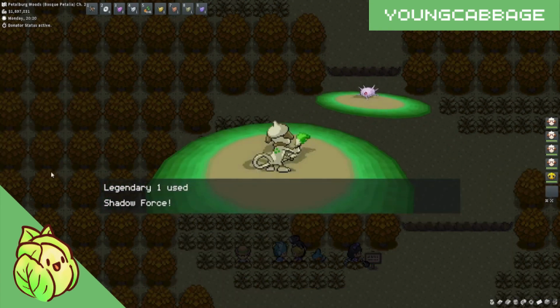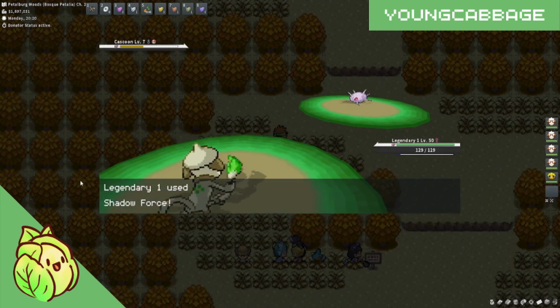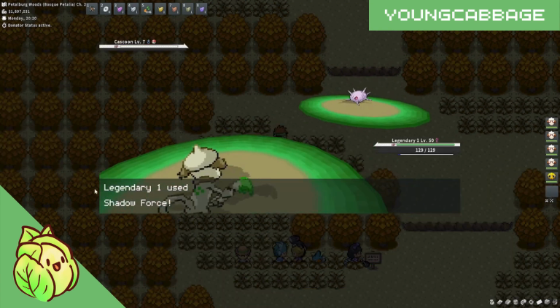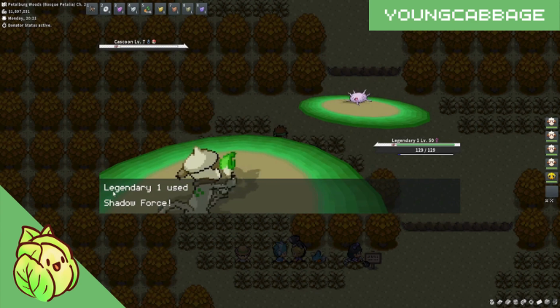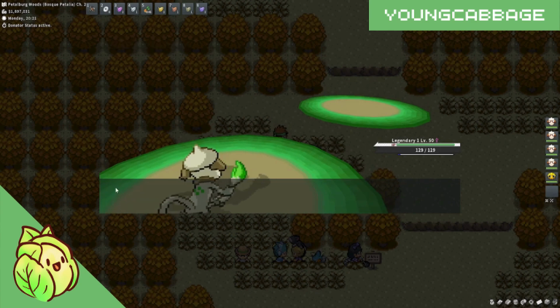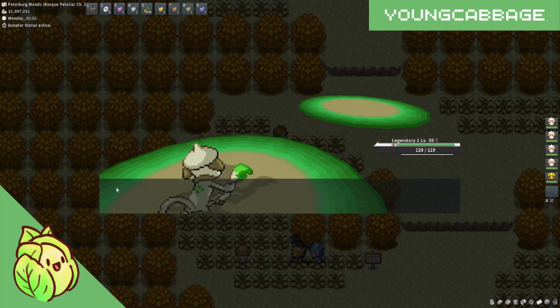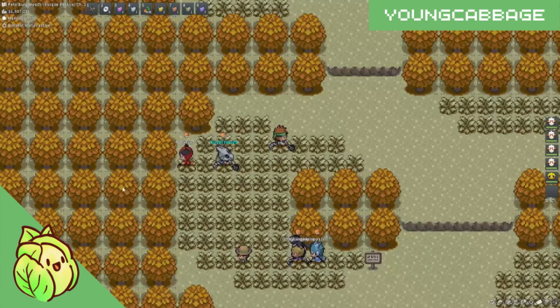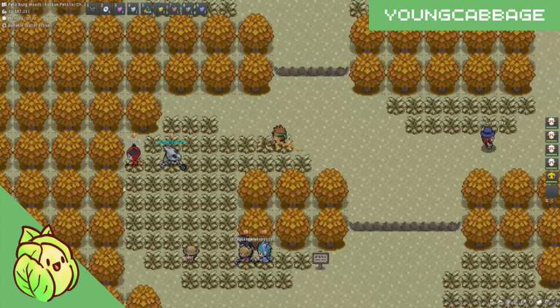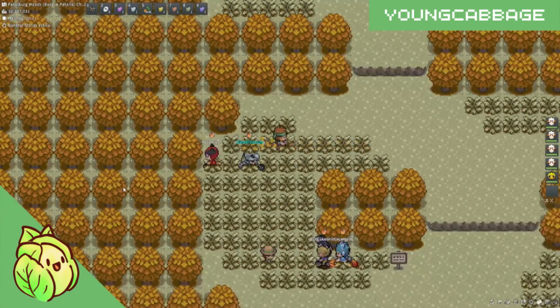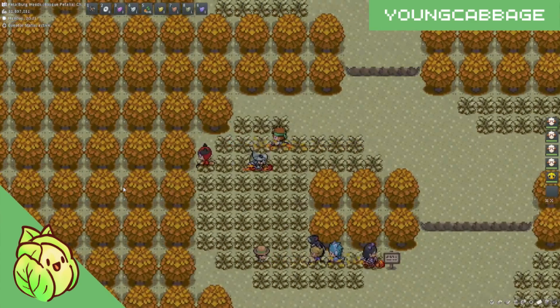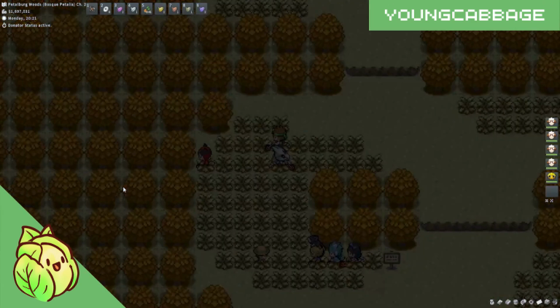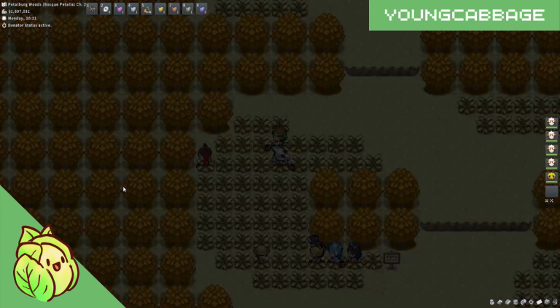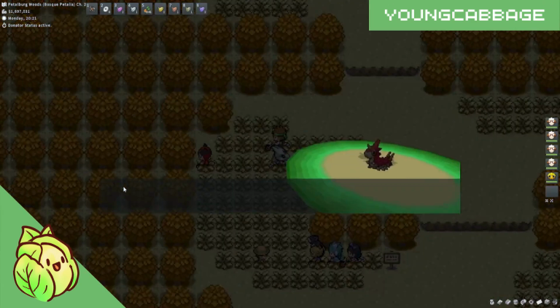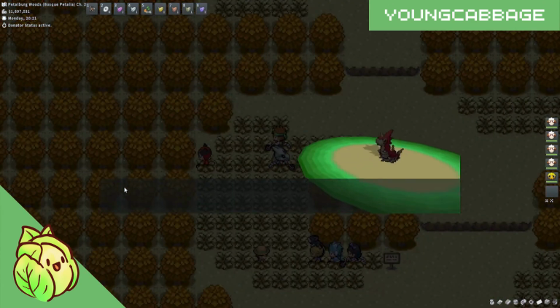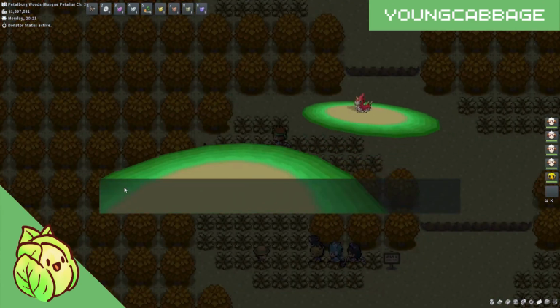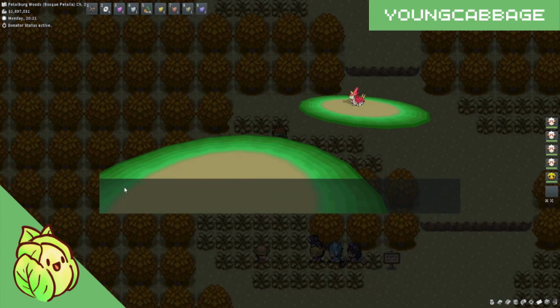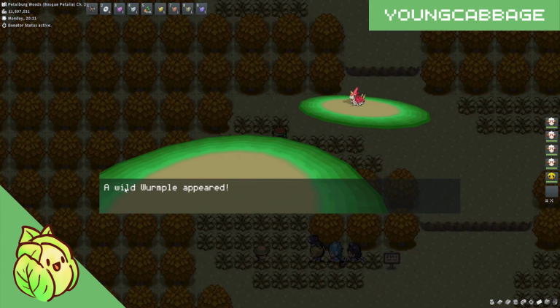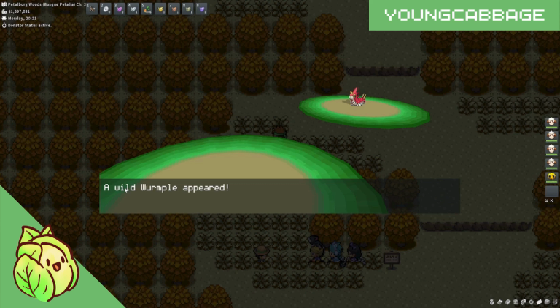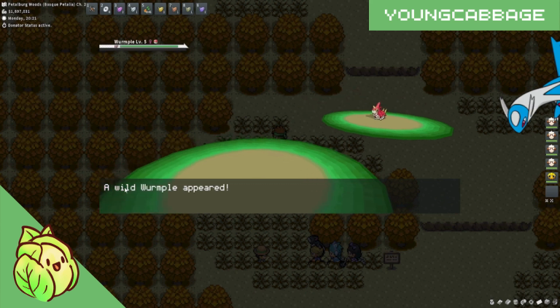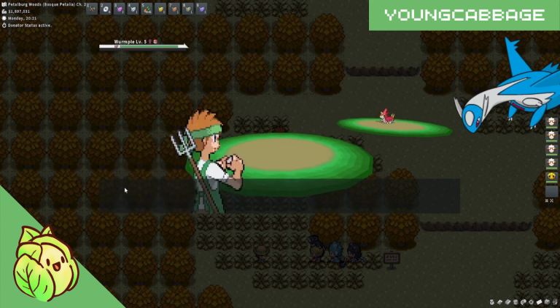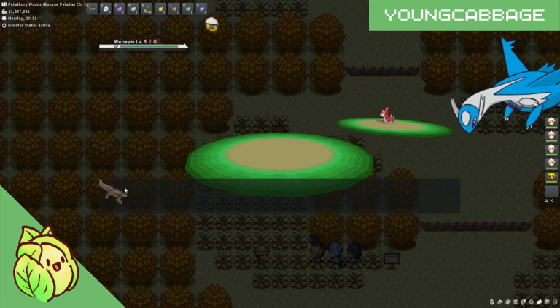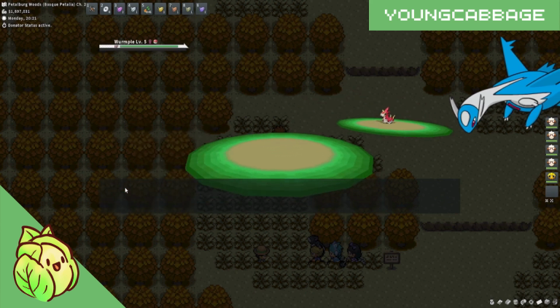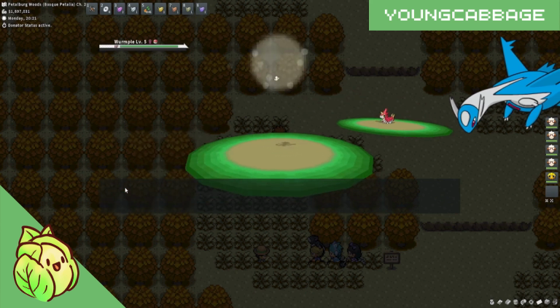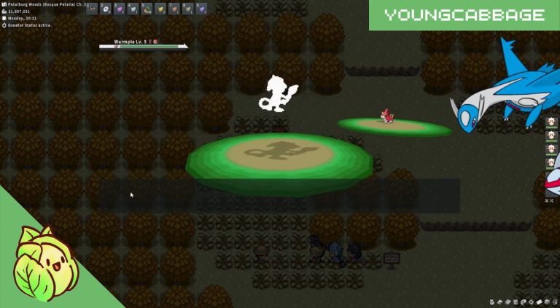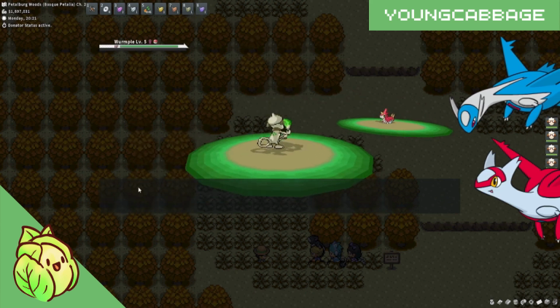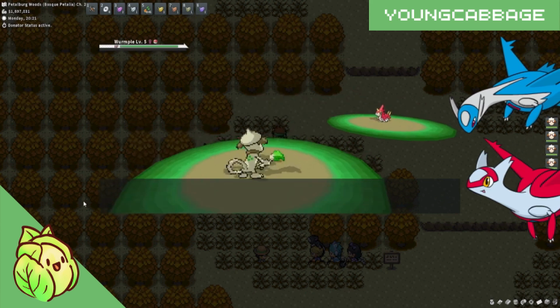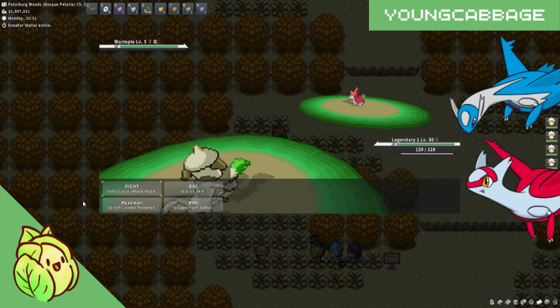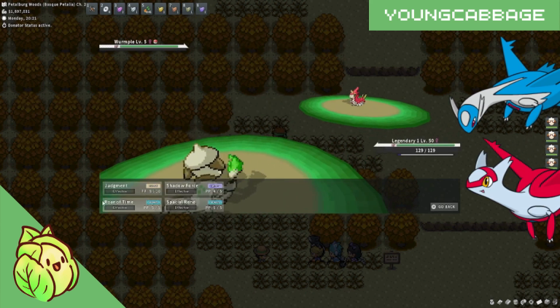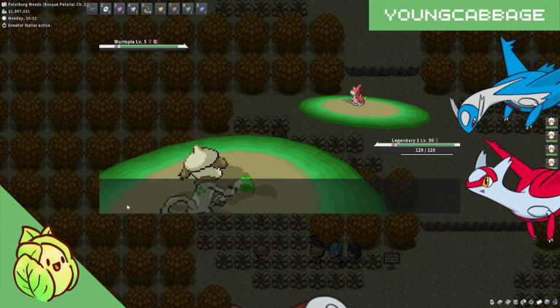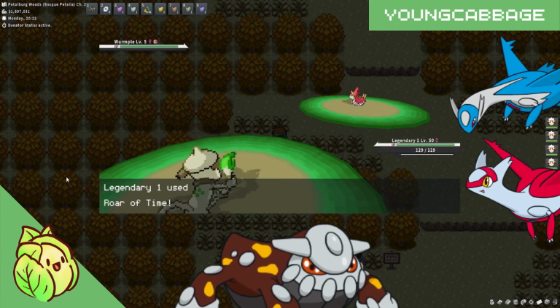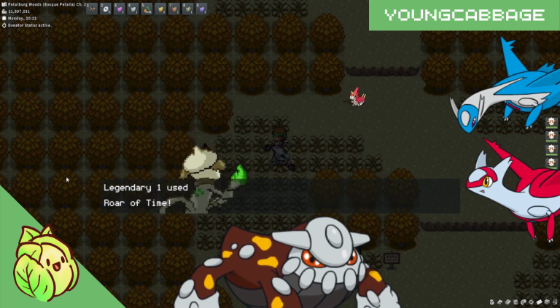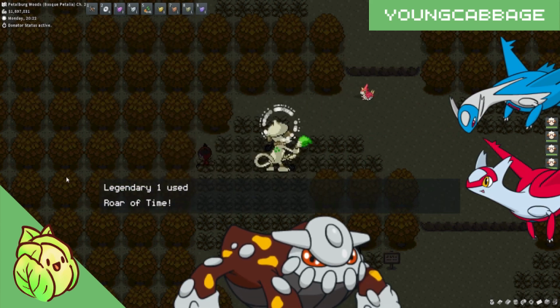For any trainer rebattle legendaries — this means any gym leaders or Elite Four members — you can learn Luster Purge from Latios, Mist Ball from Latias, as well as Magma Storm from Heatran.